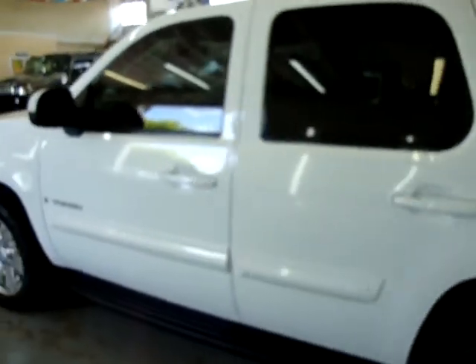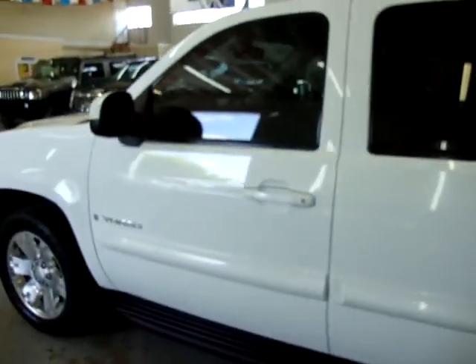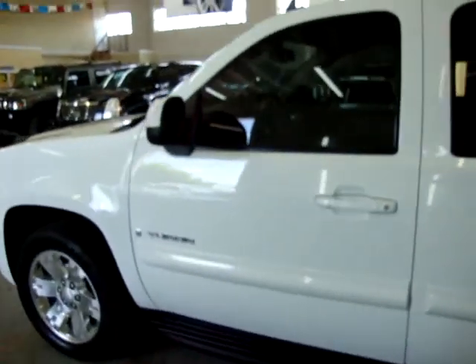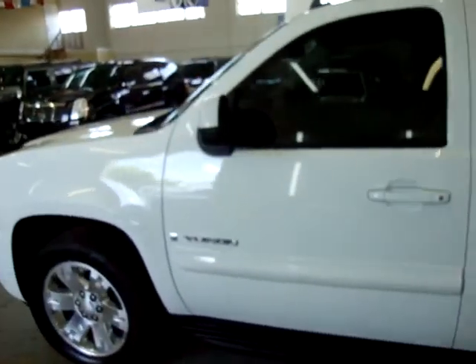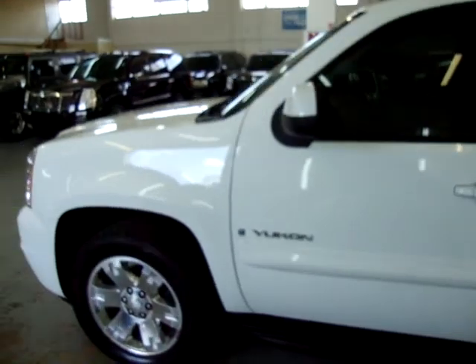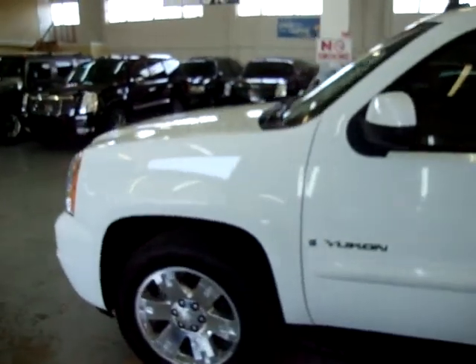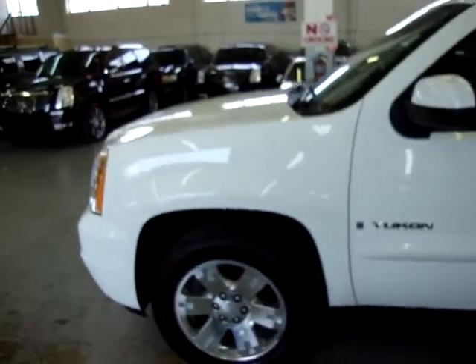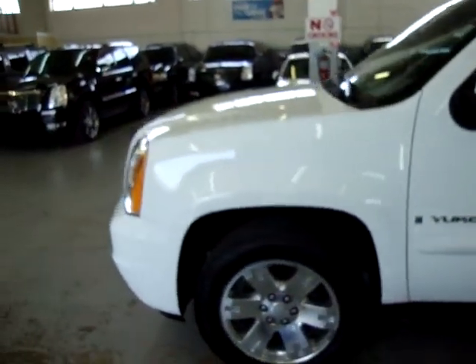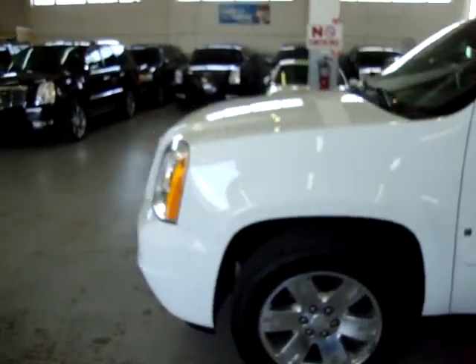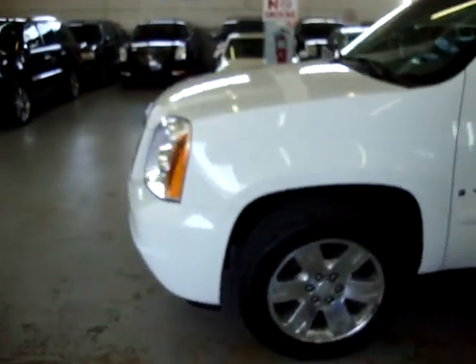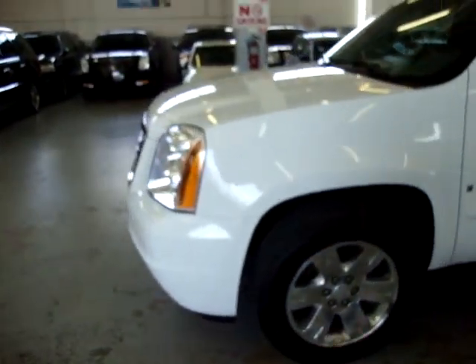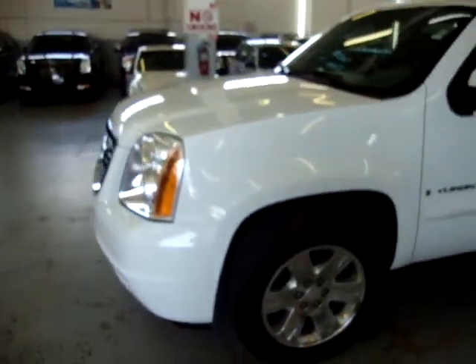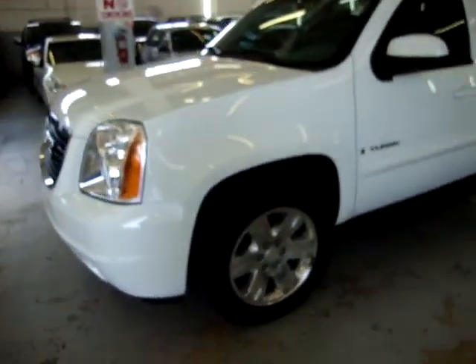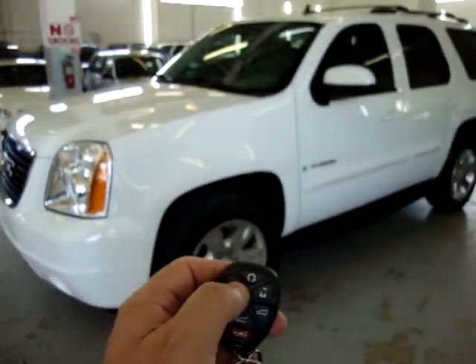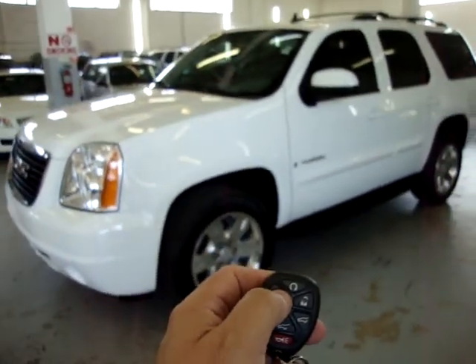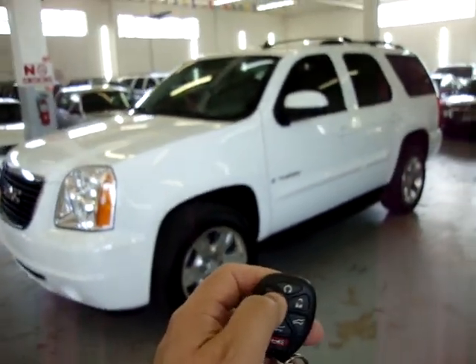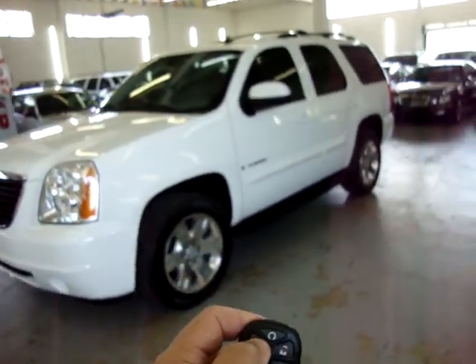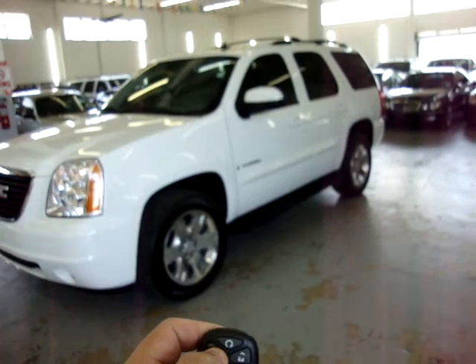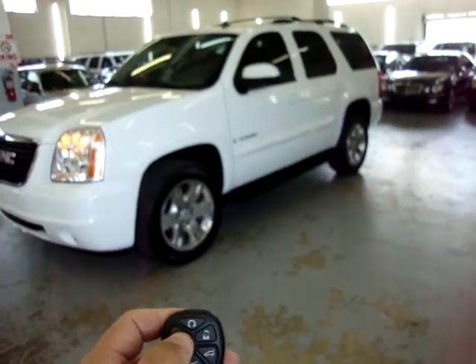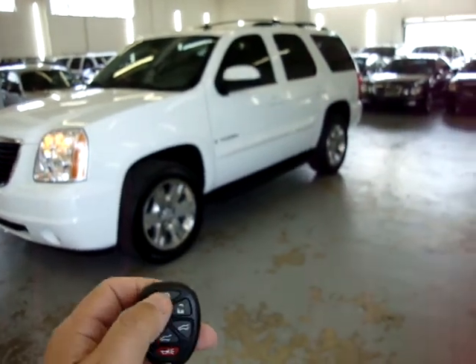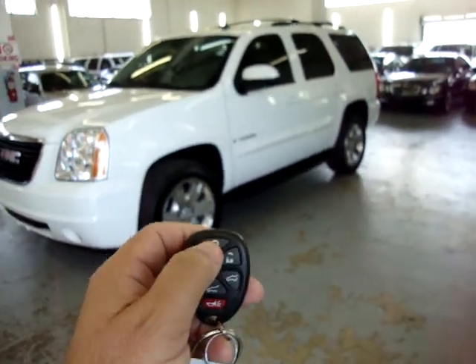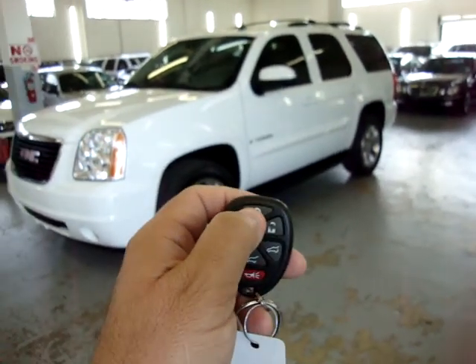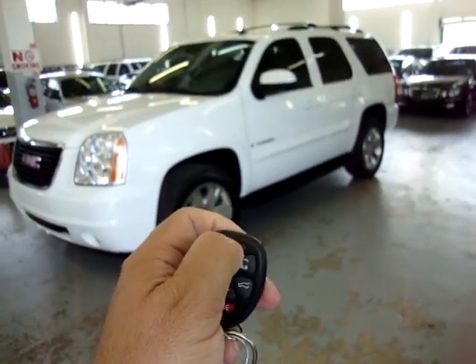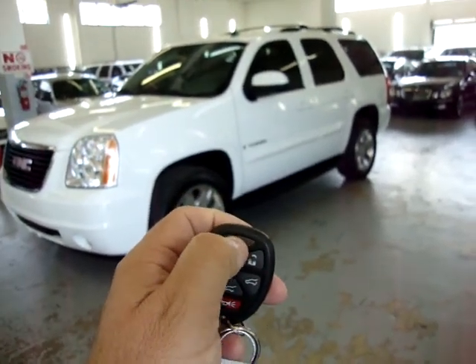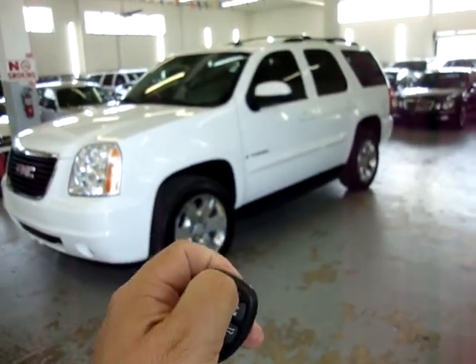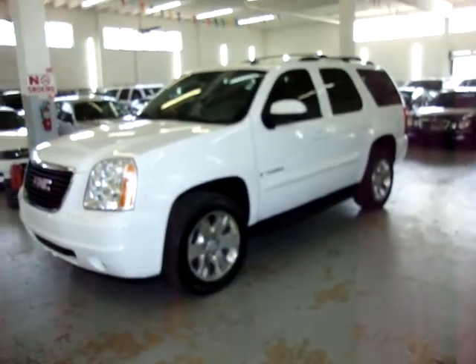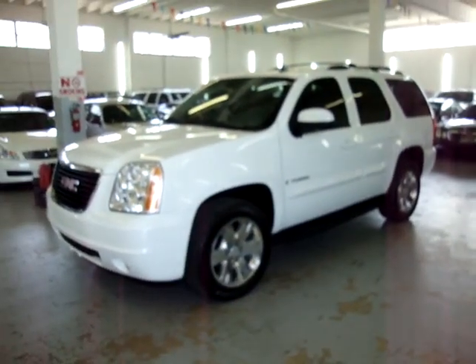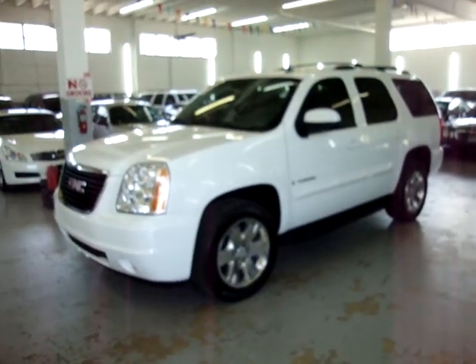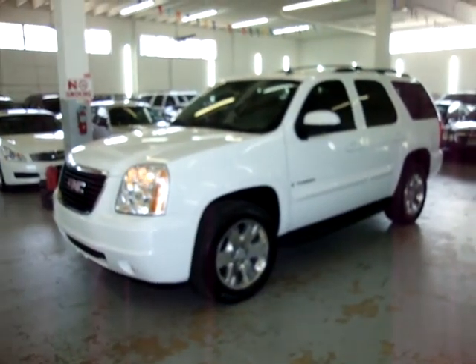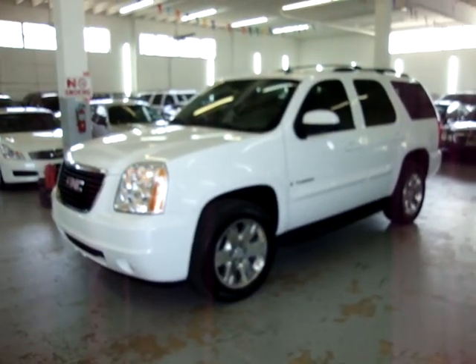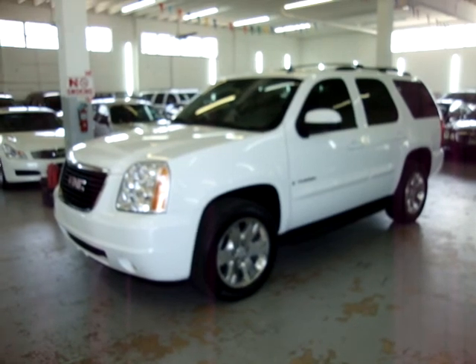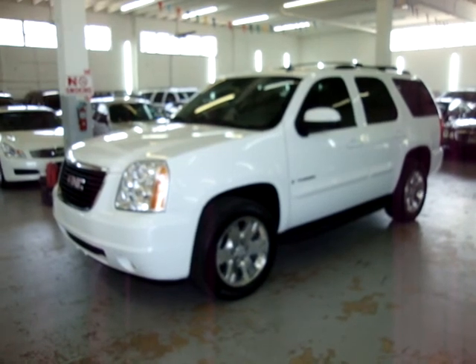Let's start off with one of the many options: the remote start. I'm going to lock the vehicle. Press this once, twice, and then hold it. The turn signal should blink, and the car should start right up.